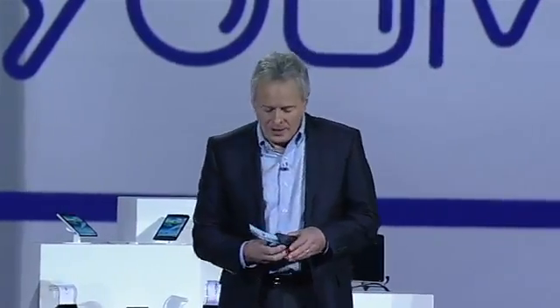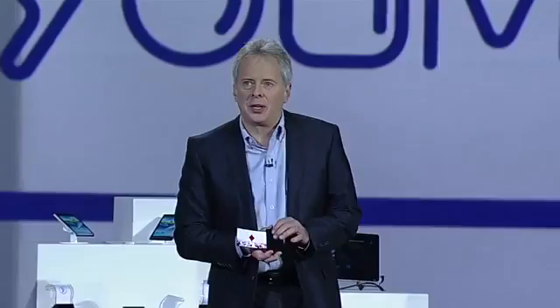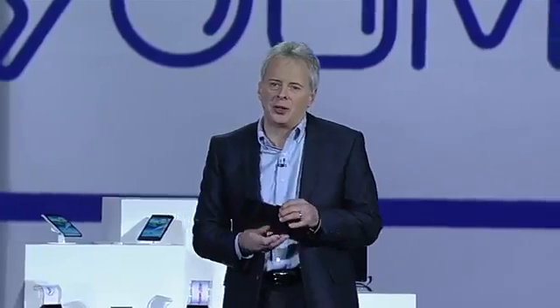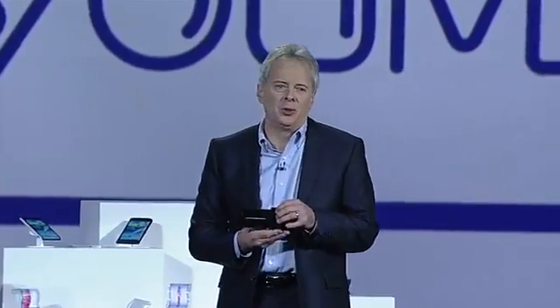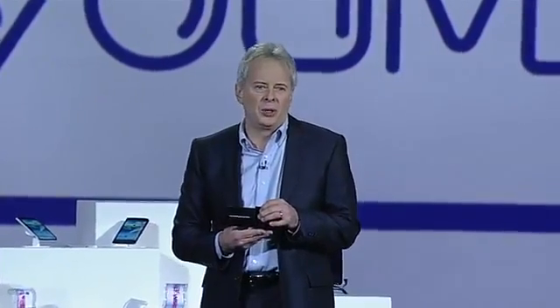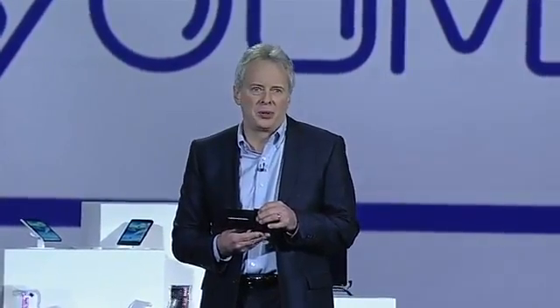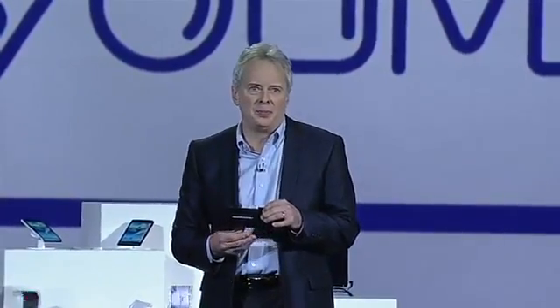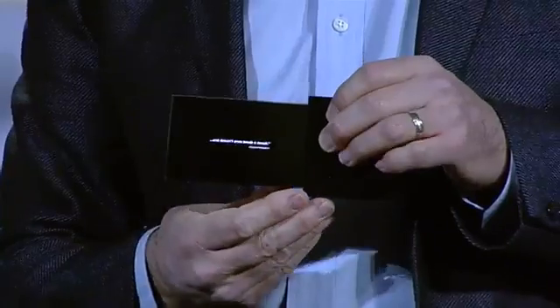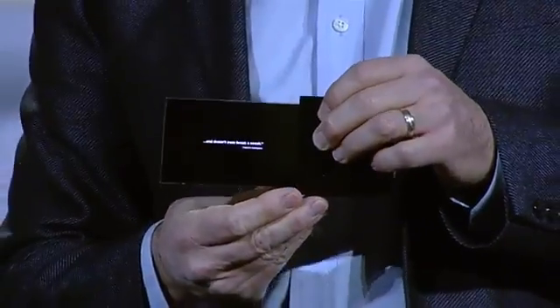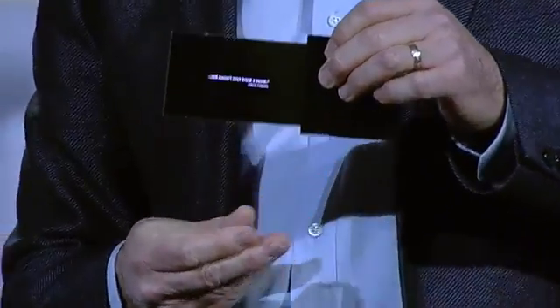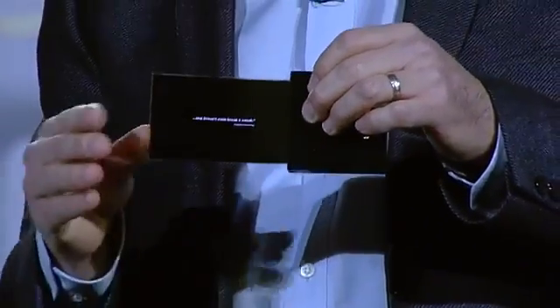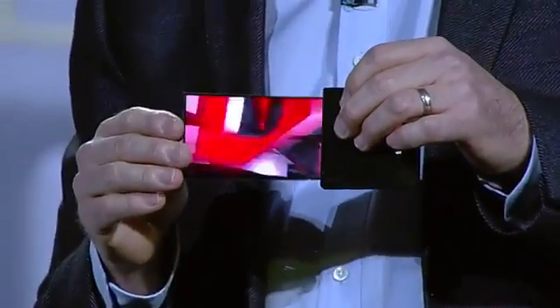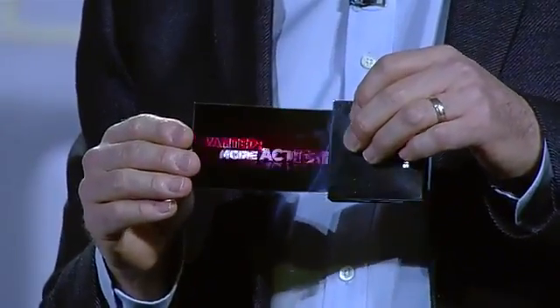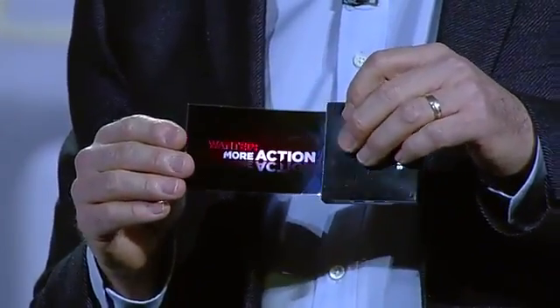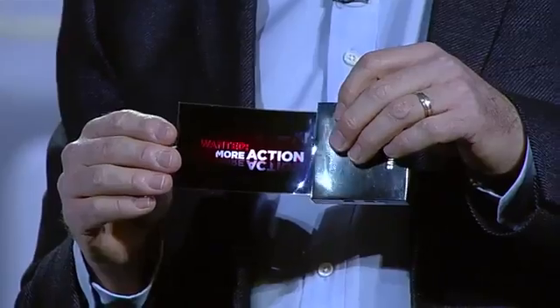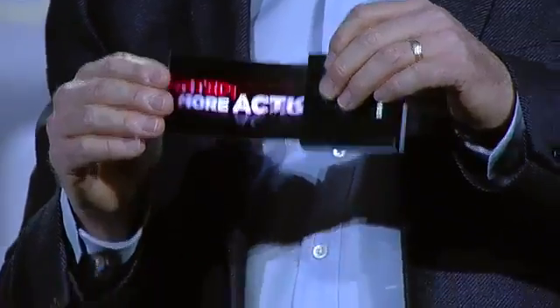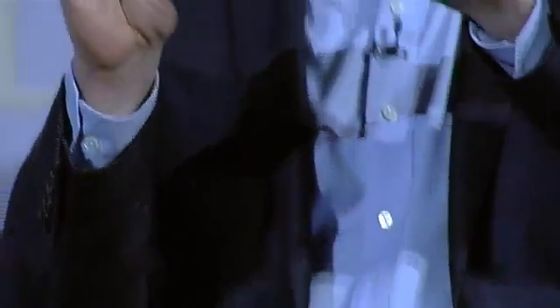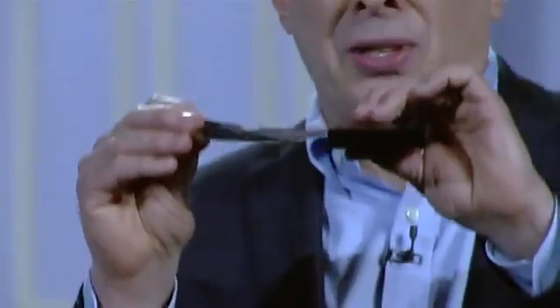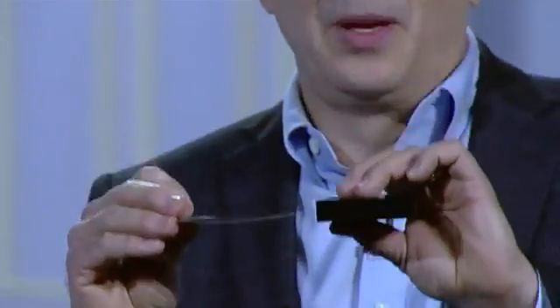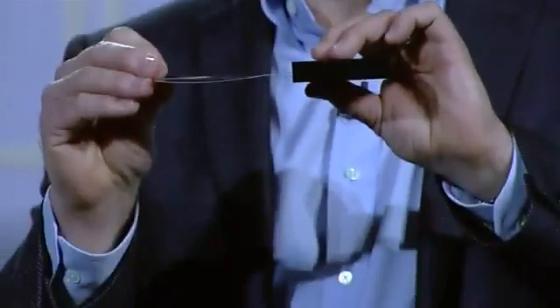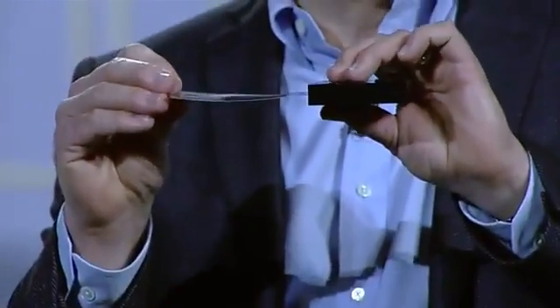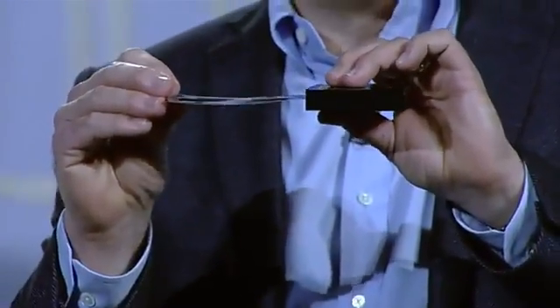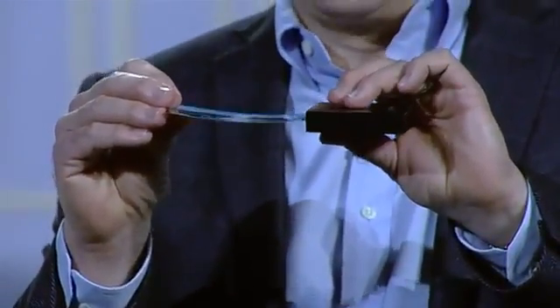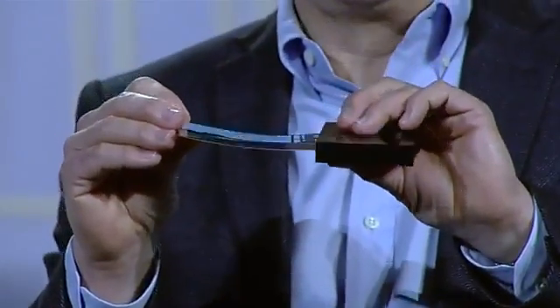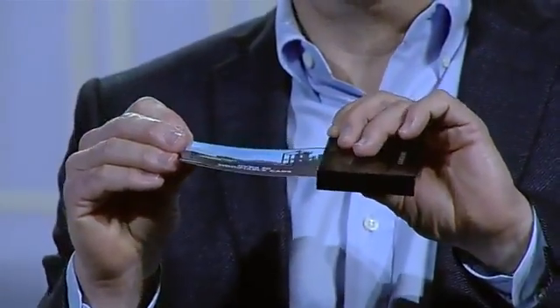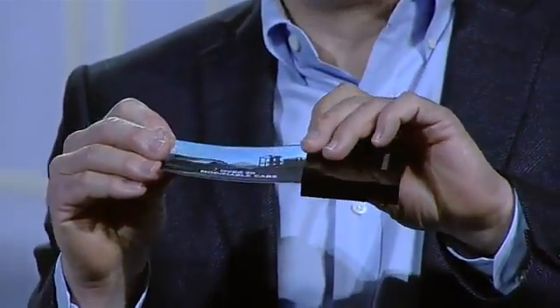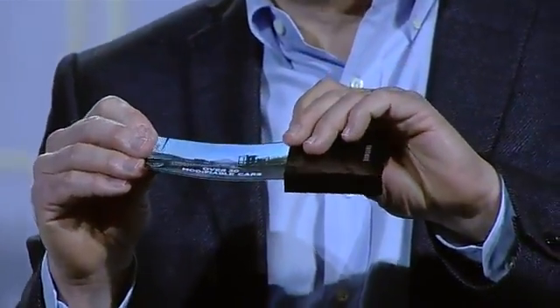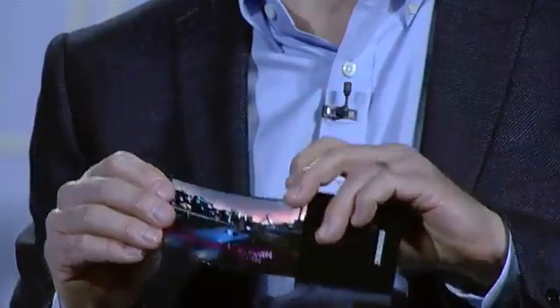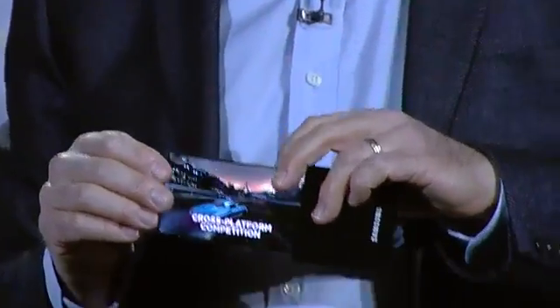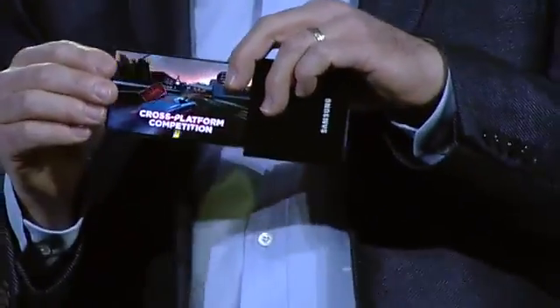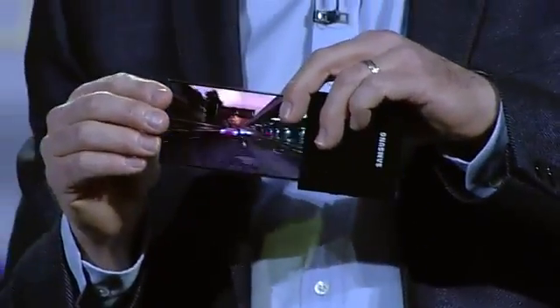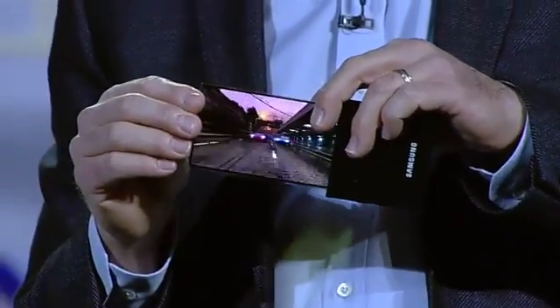Take a look at this flexible OLED prototype. Our team was able to make a high-resolution display on extremely thin plastic instead of glass, so it won't break even if it's dropped, and we can actually bend the screen.